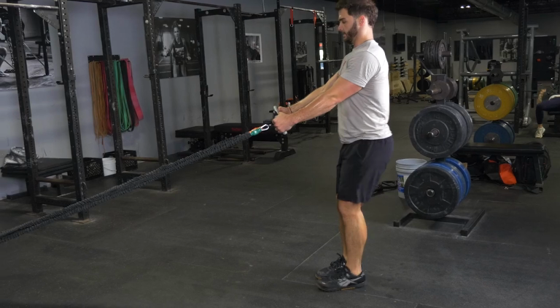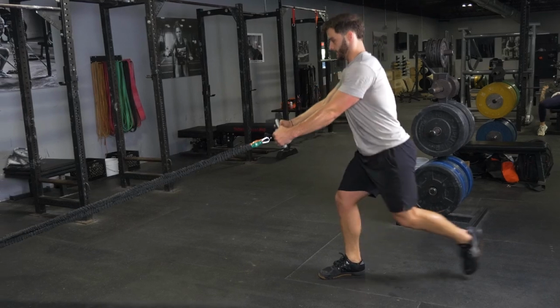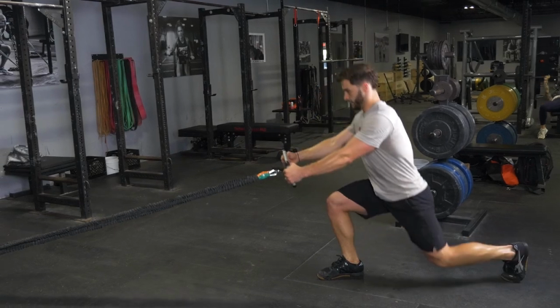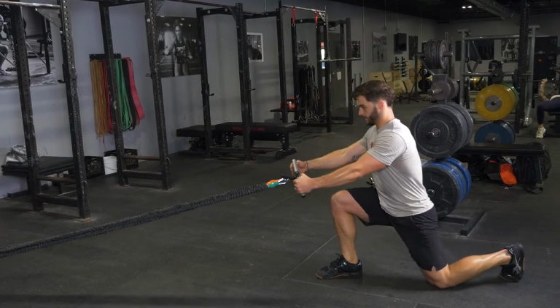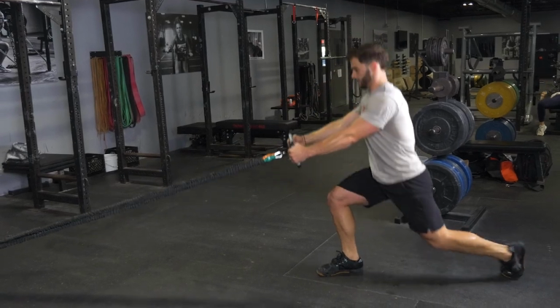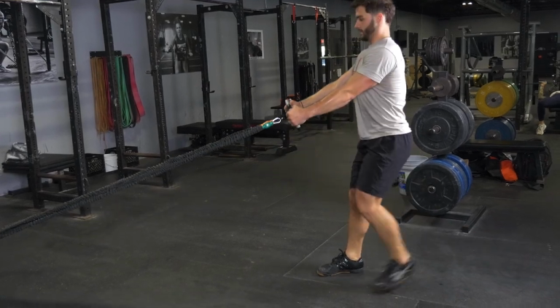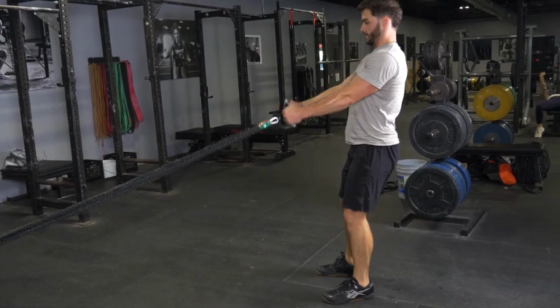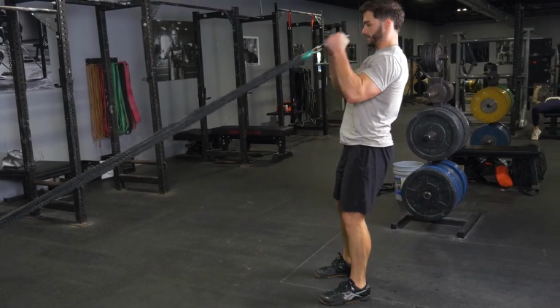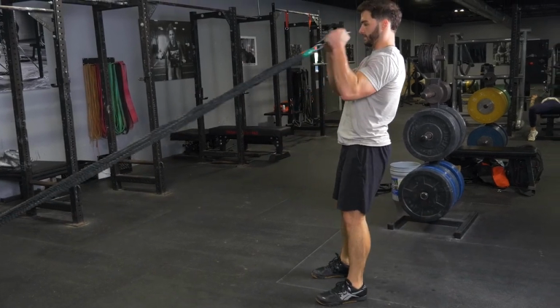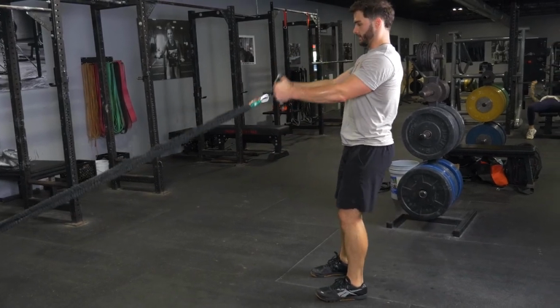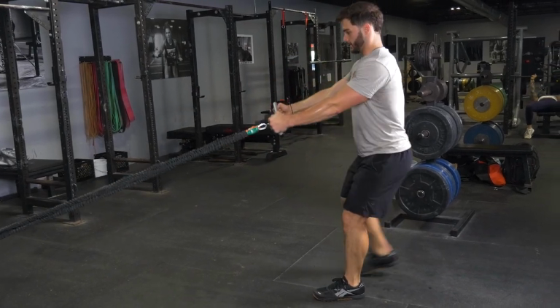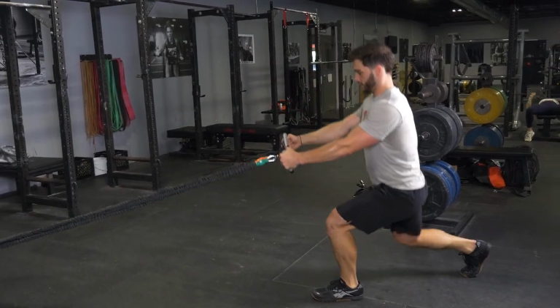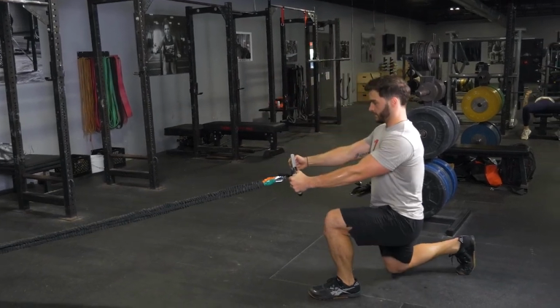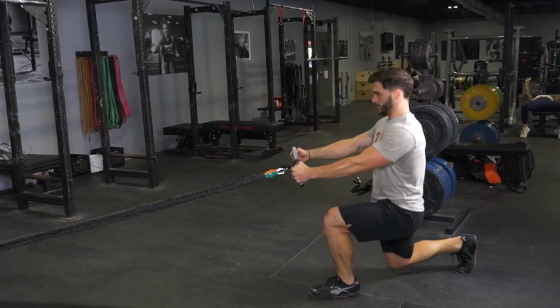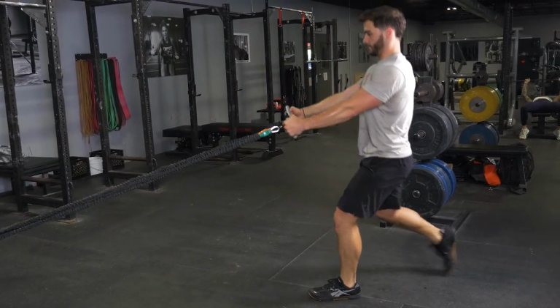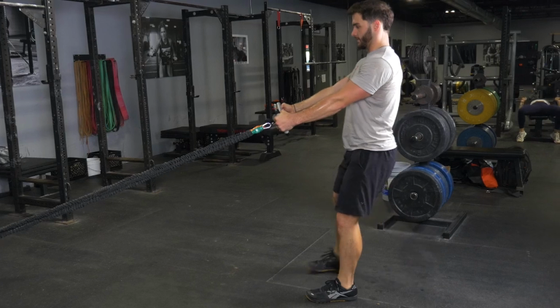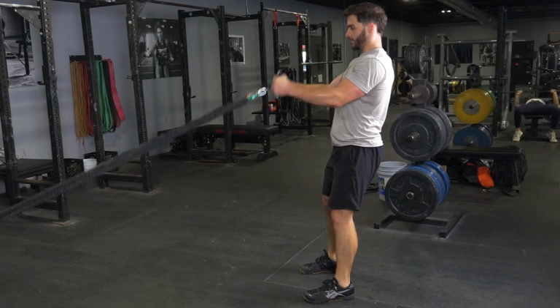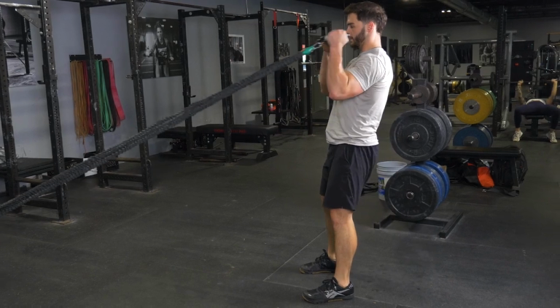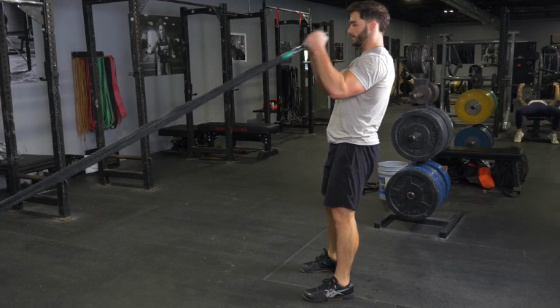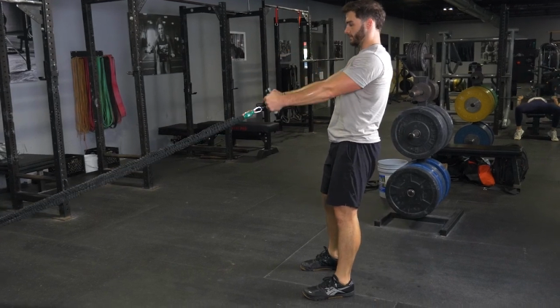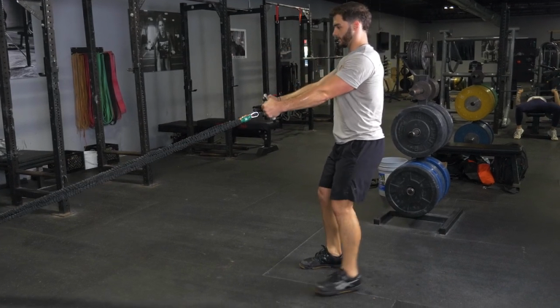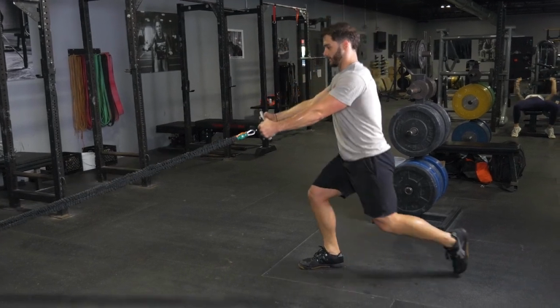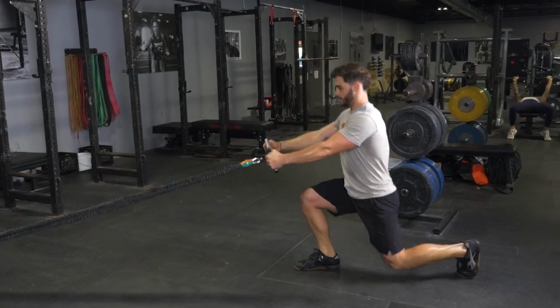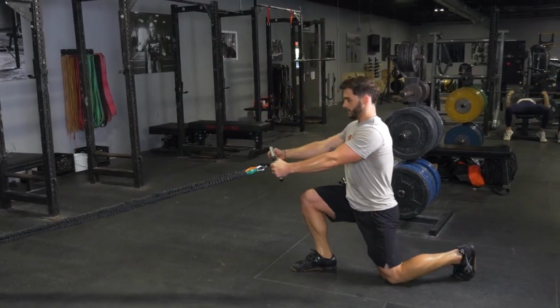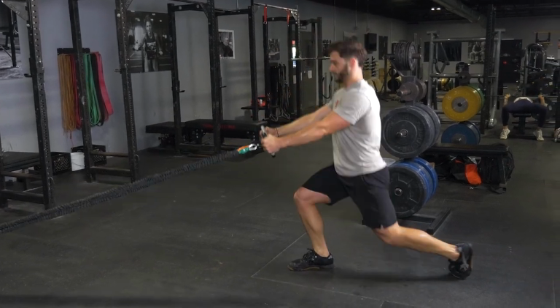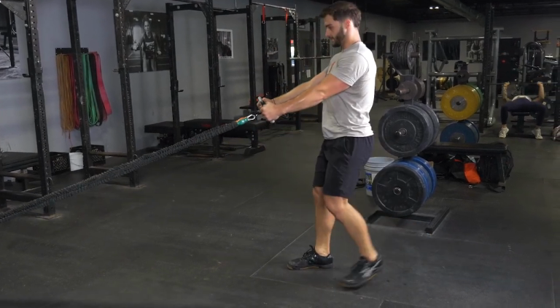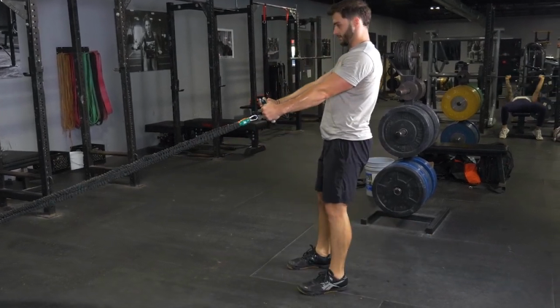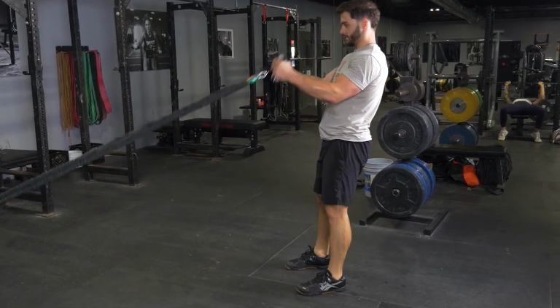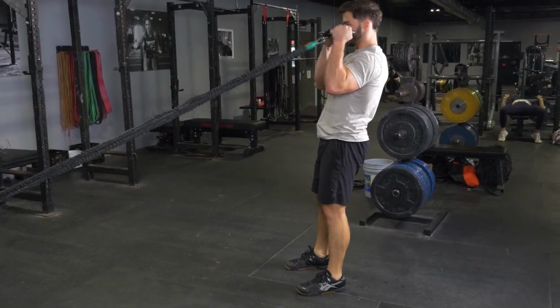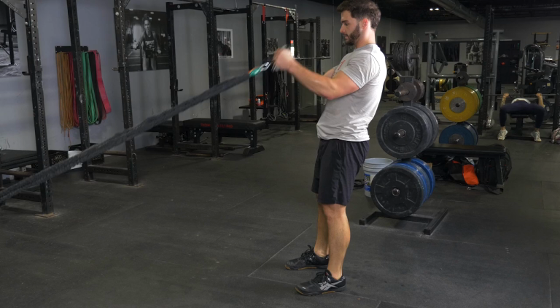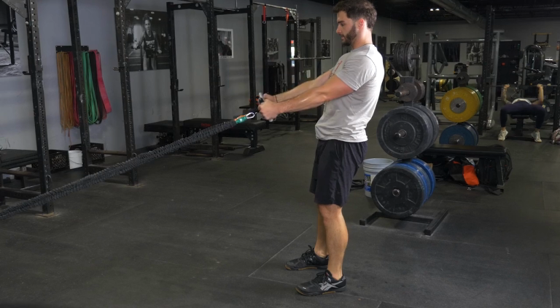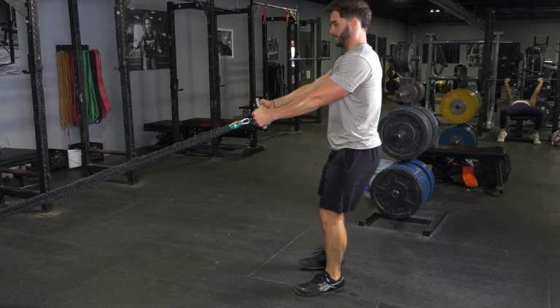For the reverse lunge and curl exercise using your T-grip max bar and band kit, begin grasping the max bar with the hammer grip facing the anchor point of the bands, standing in an upright position.